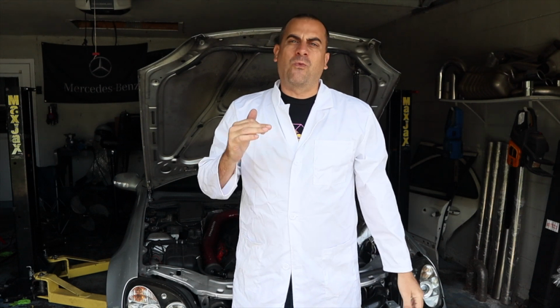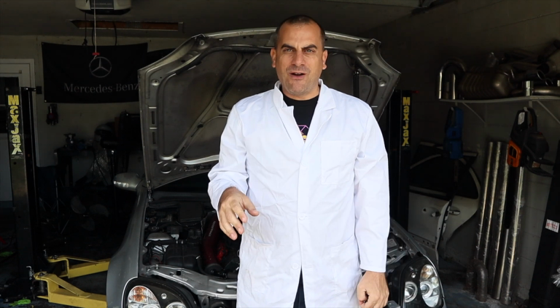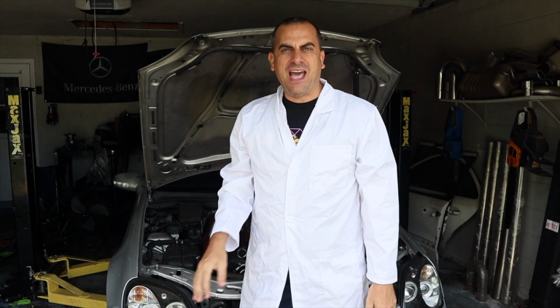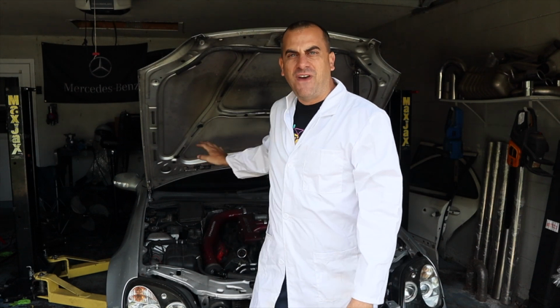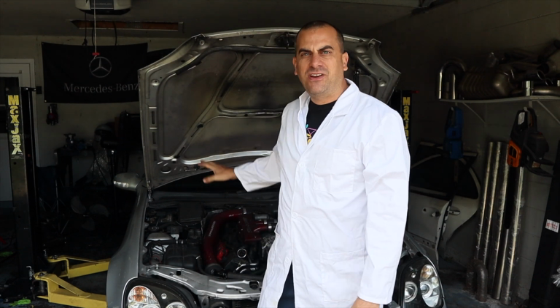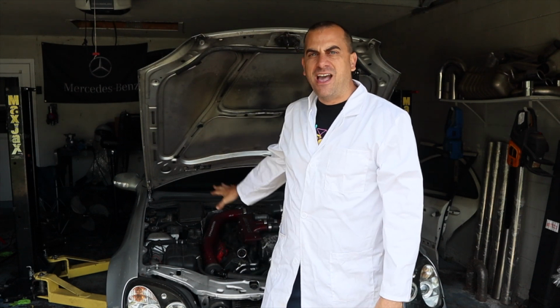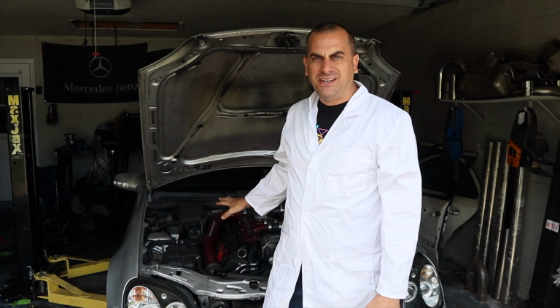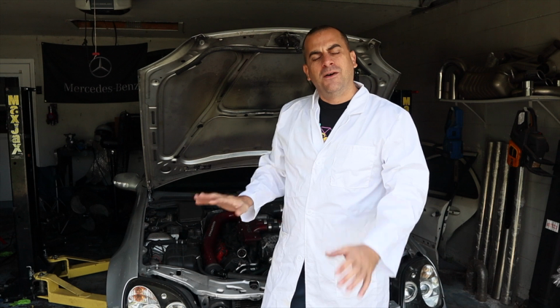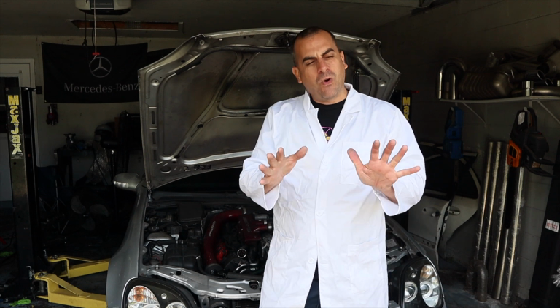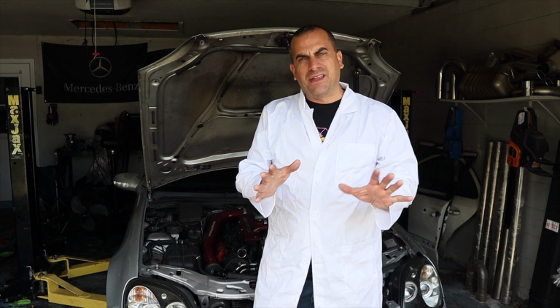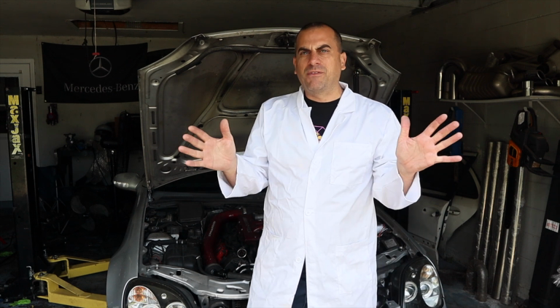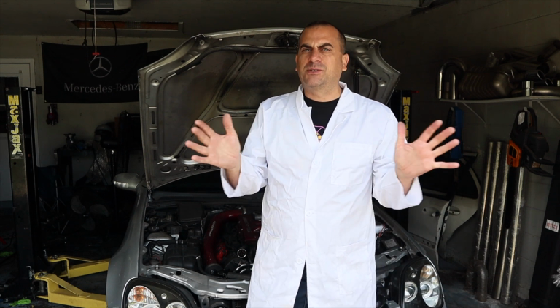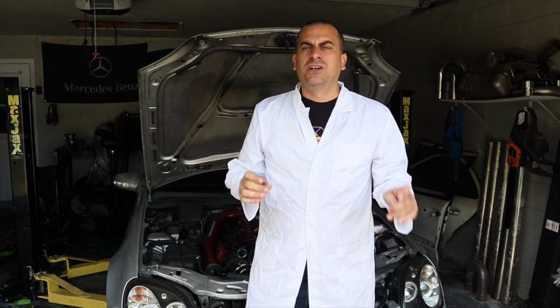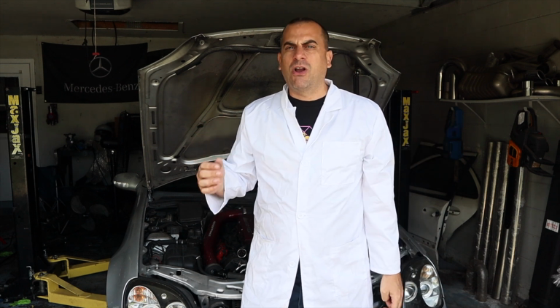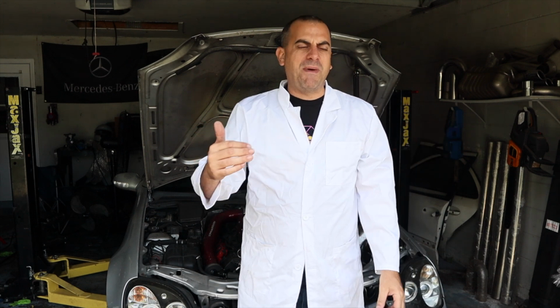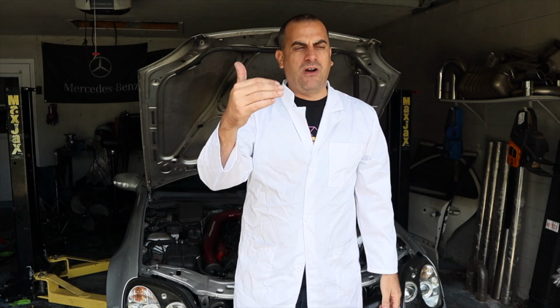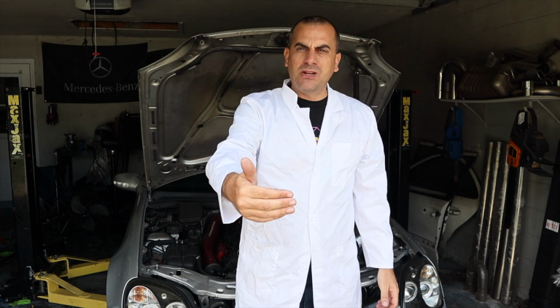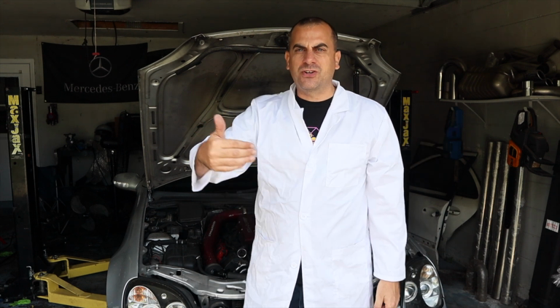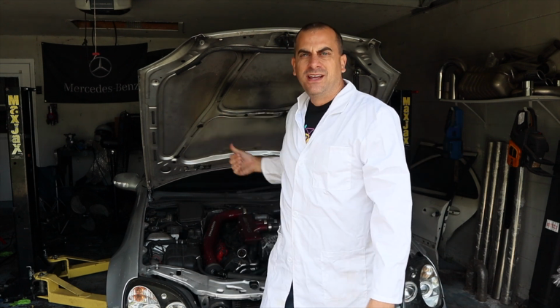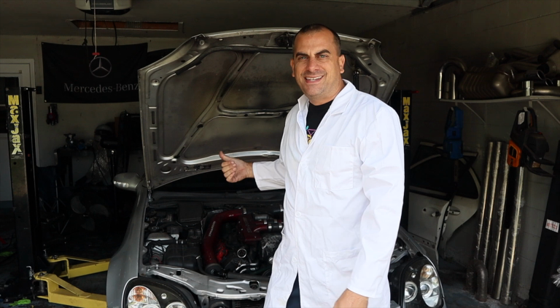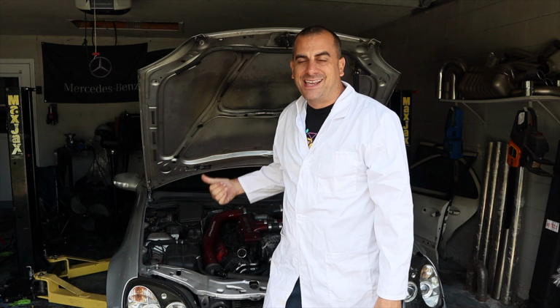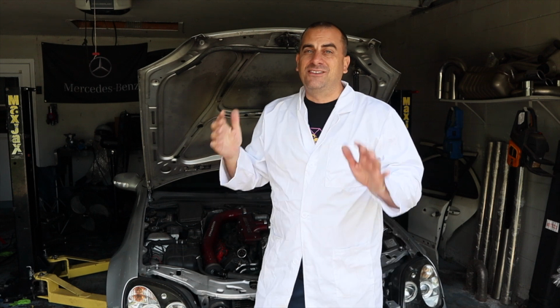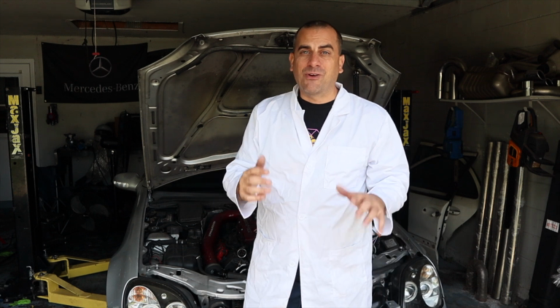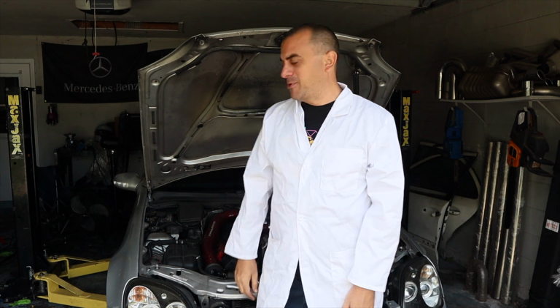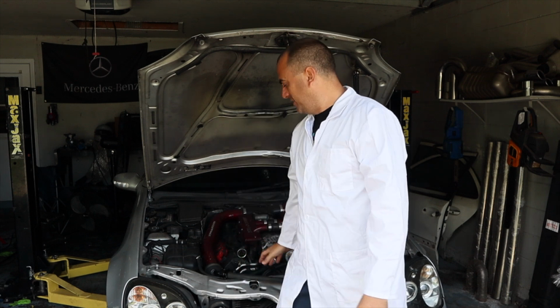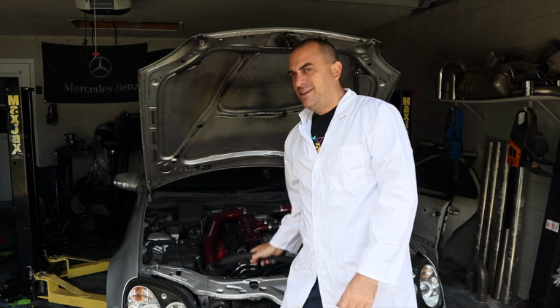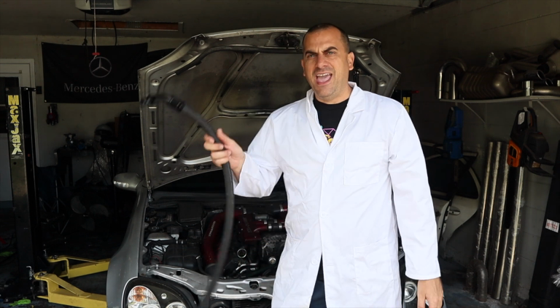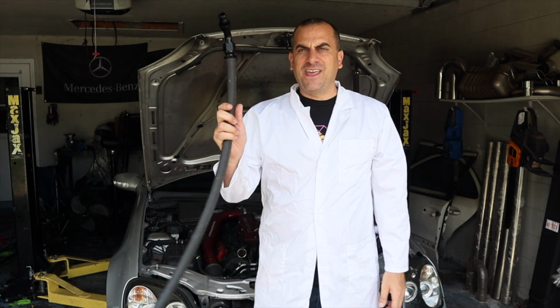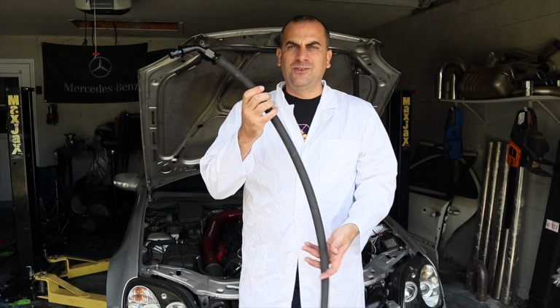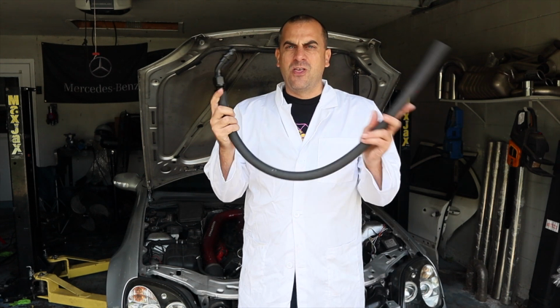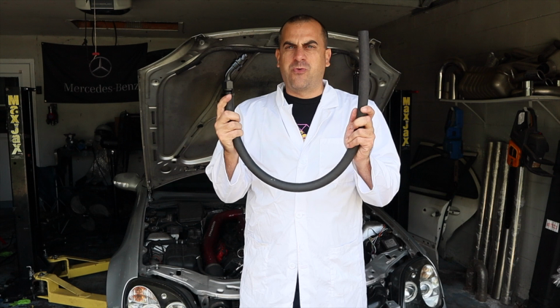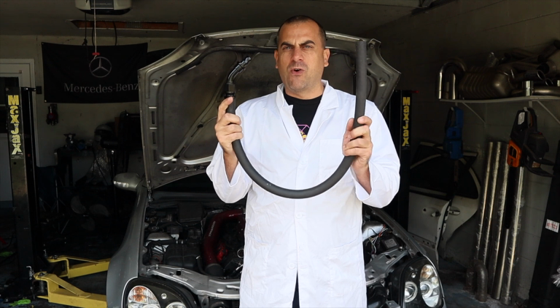Right now what I have is a factory 5/8ths — more or less a little bit of a hodgepodge — going all the way back from the supercharger to the tank. So today we're going to be upgrading everything to 3/4 inch.